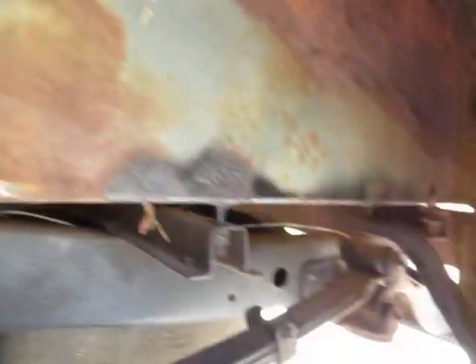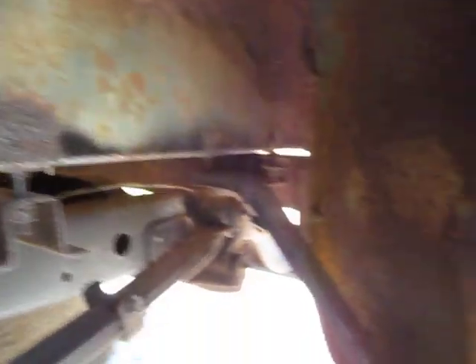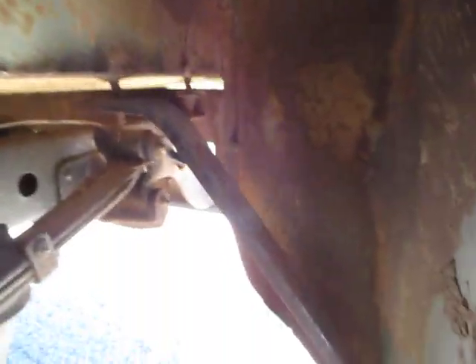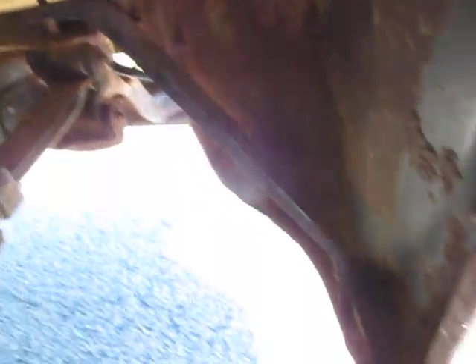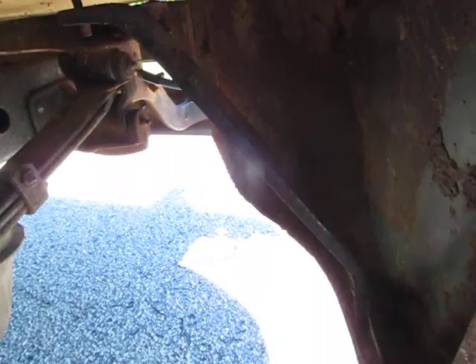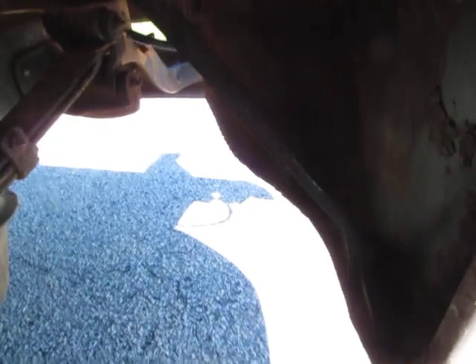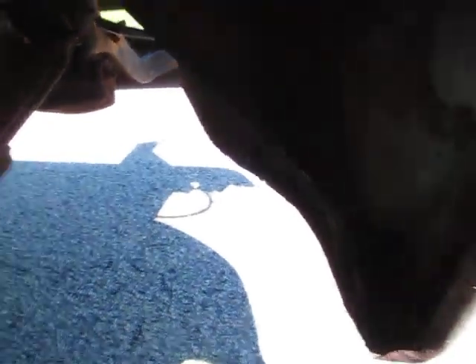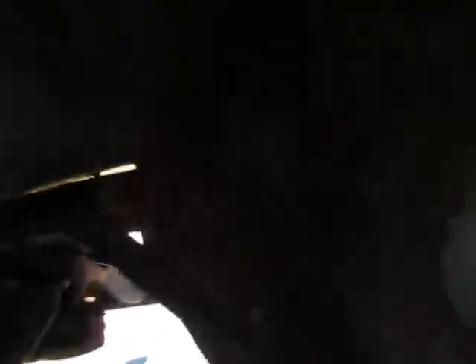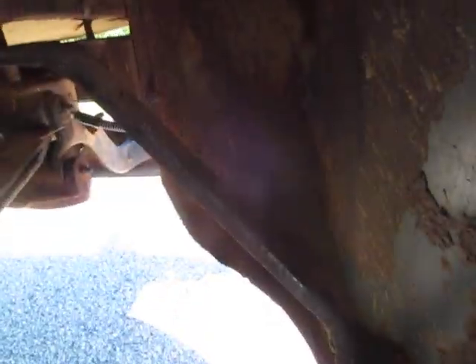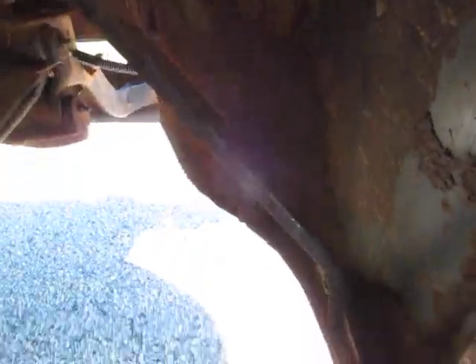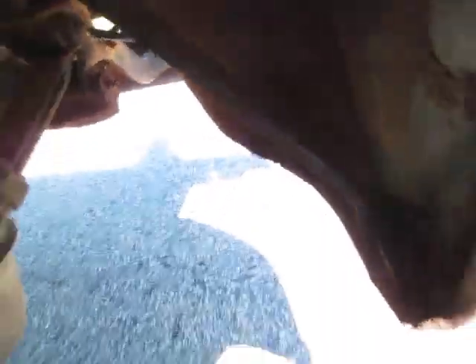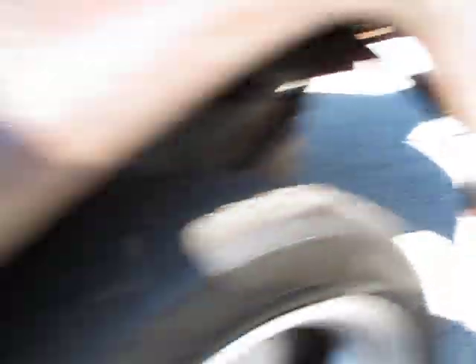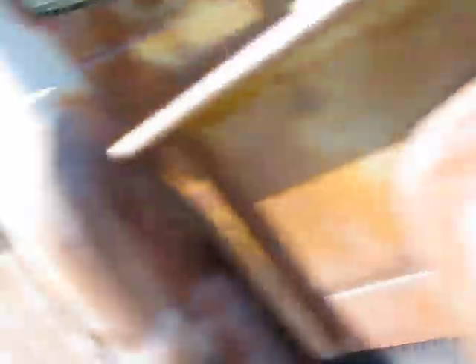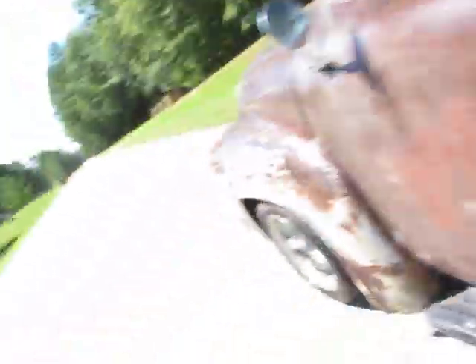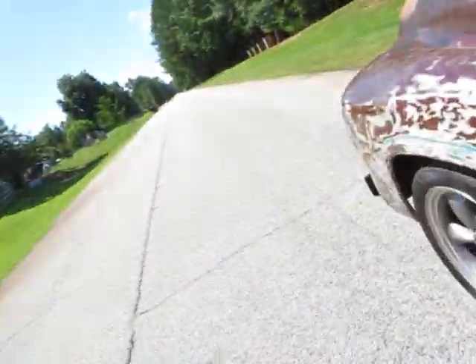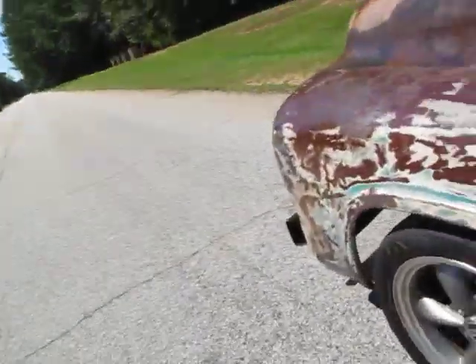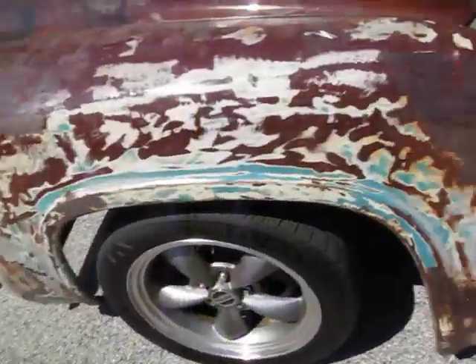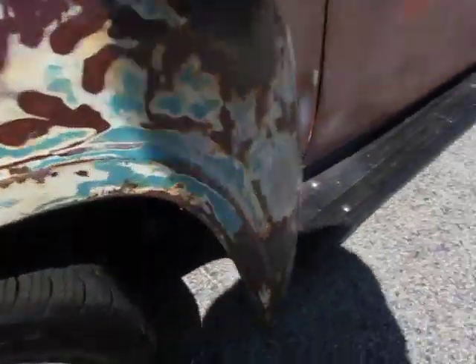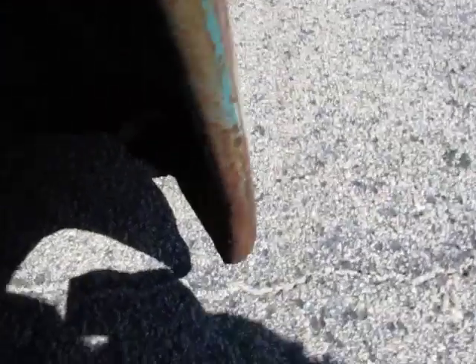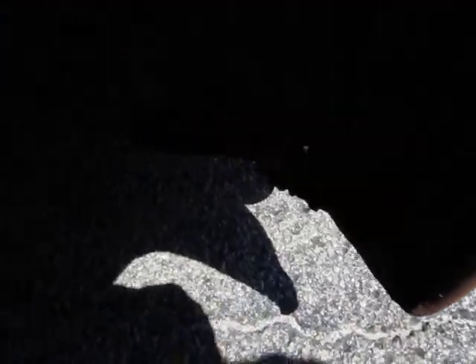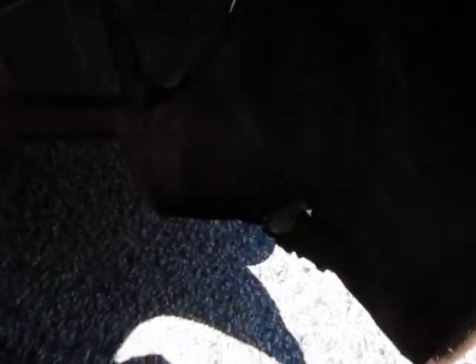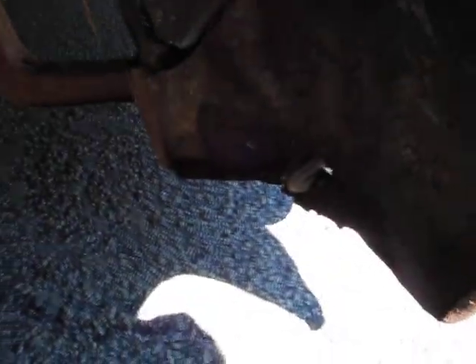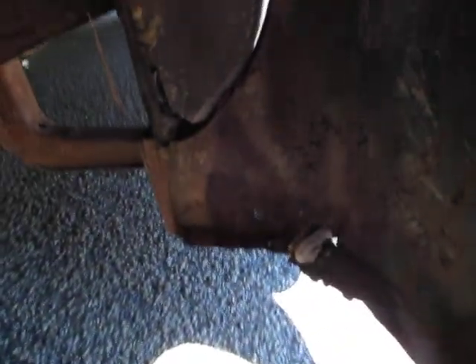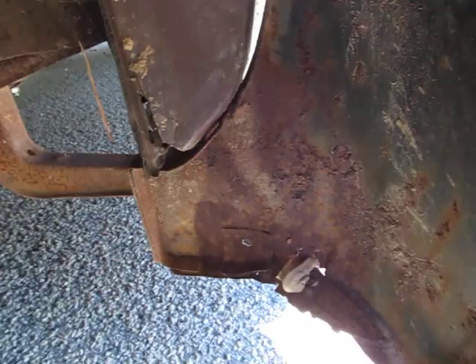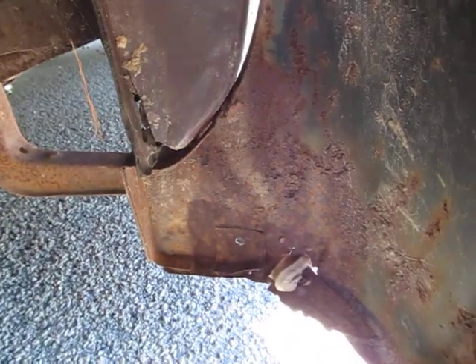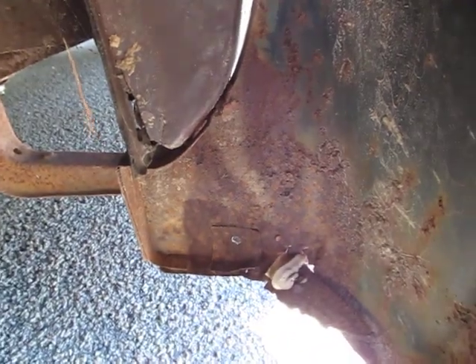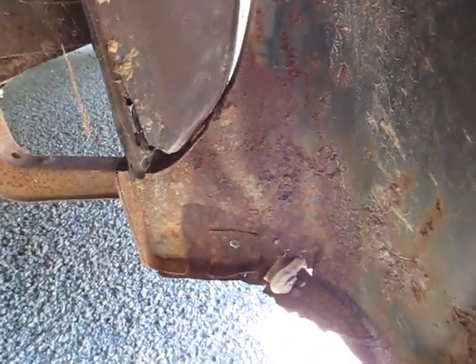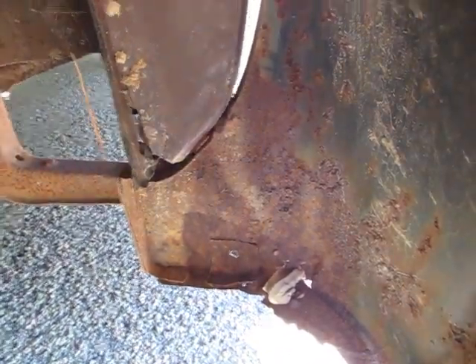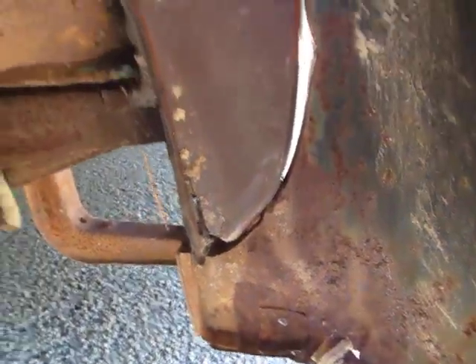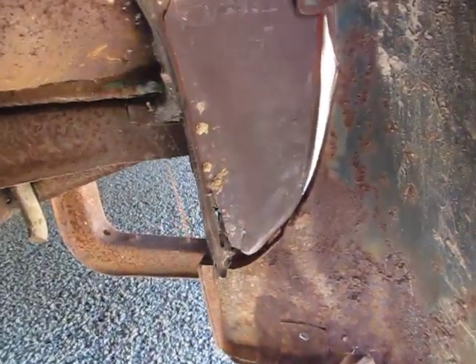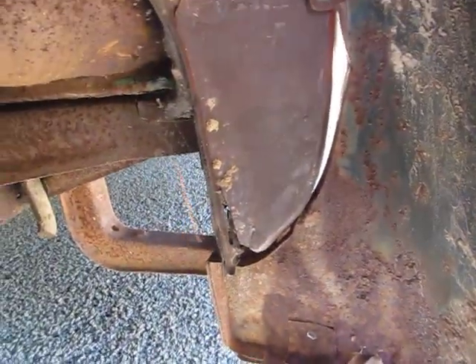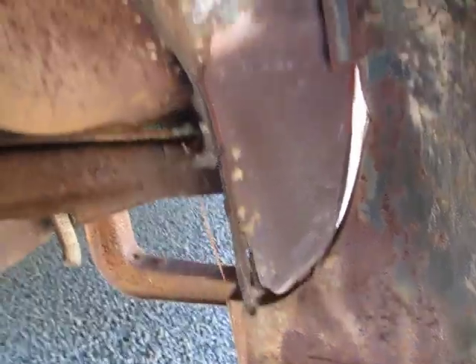We don't meet customers face to face very often, so we try to do the best we can with these videos to show everything that we would be looking at when we're buying it — just like we hope everything that you would be looking at. You can see that one little spot of Bondo right there, little spot of rust.